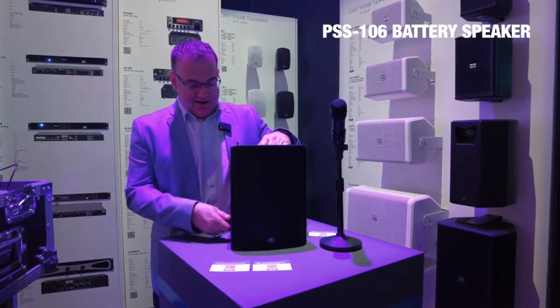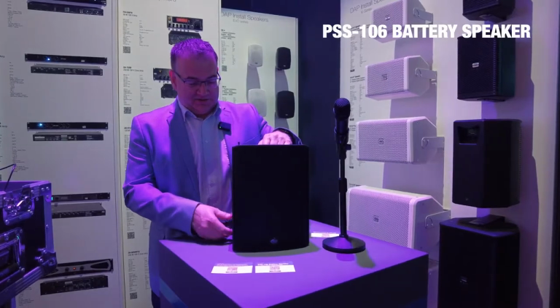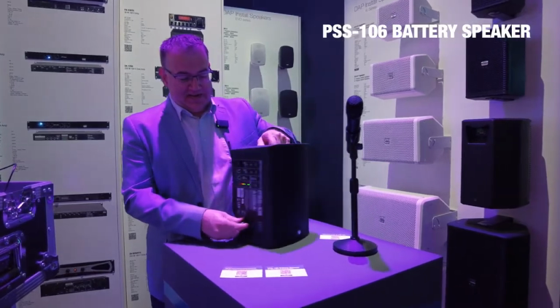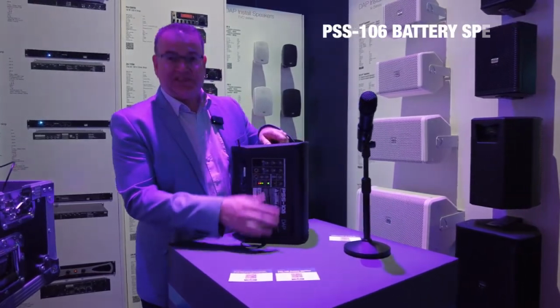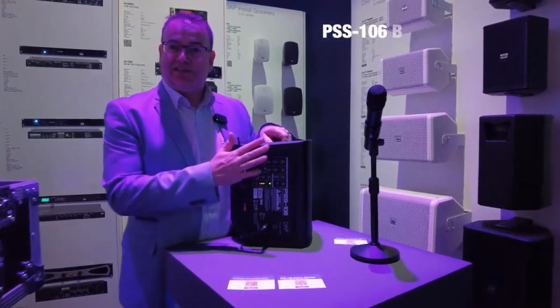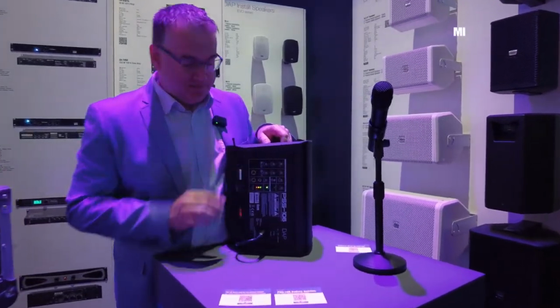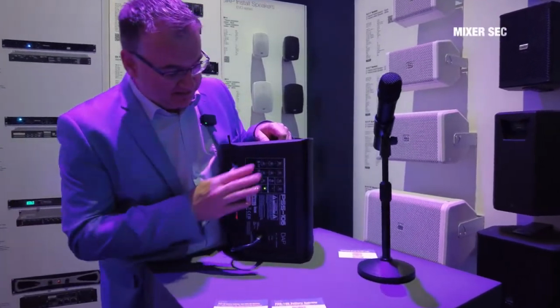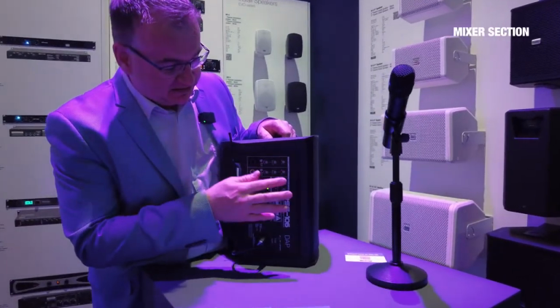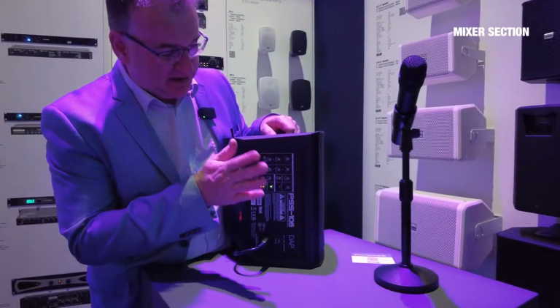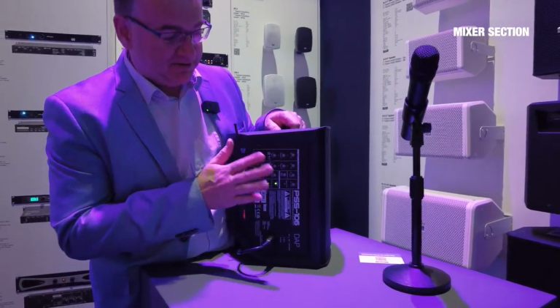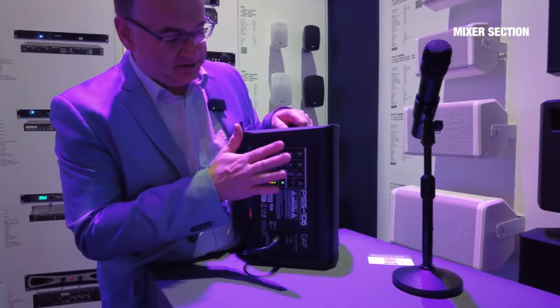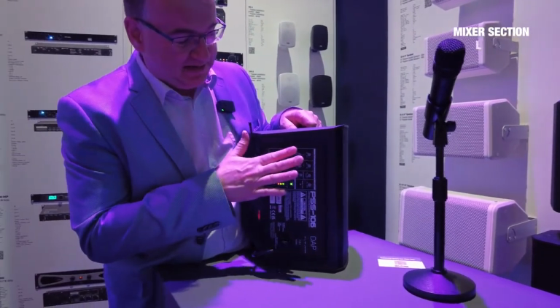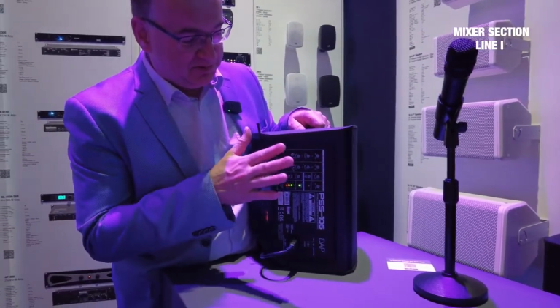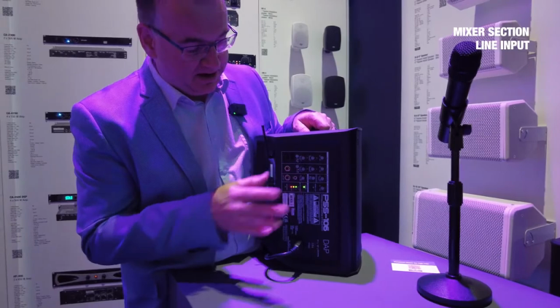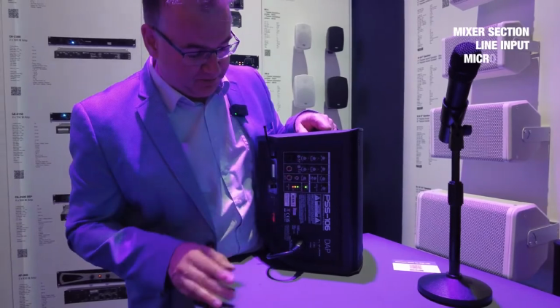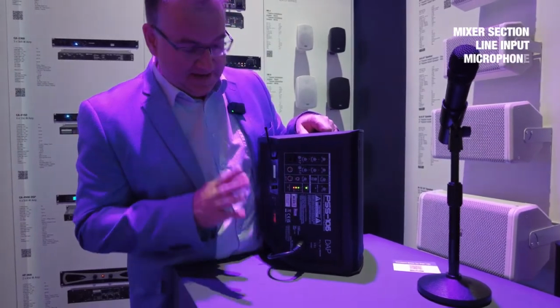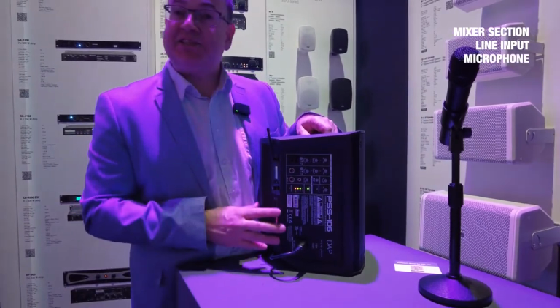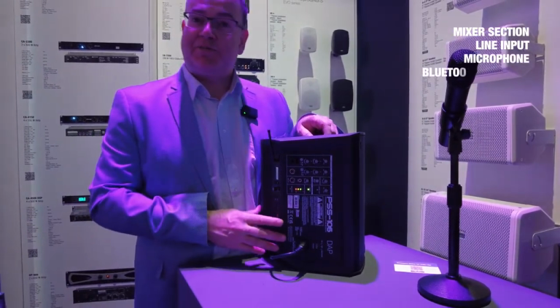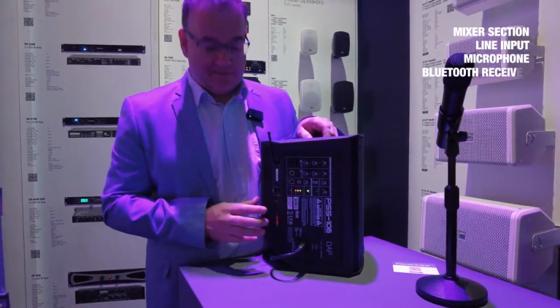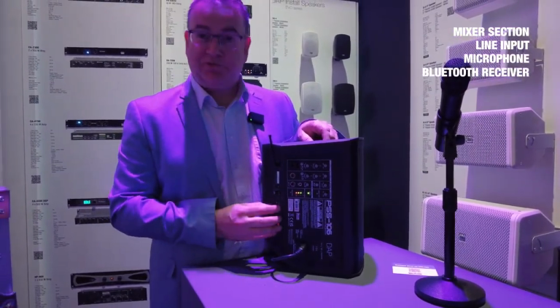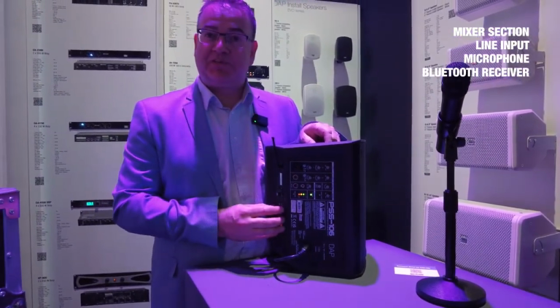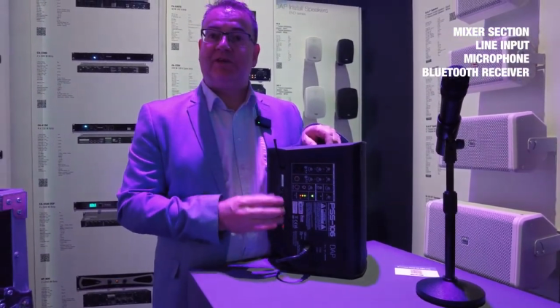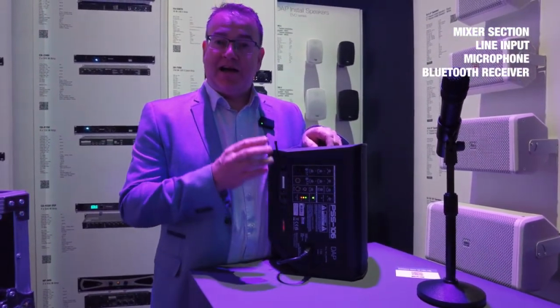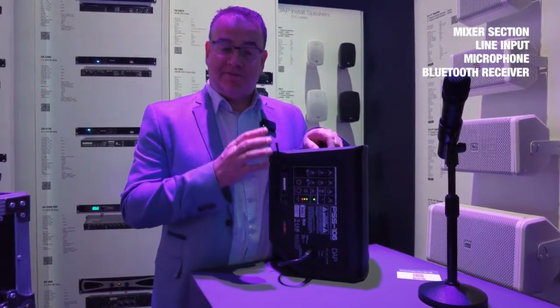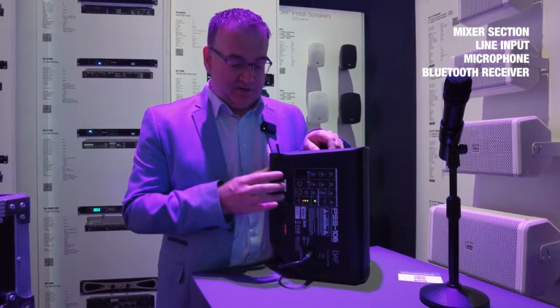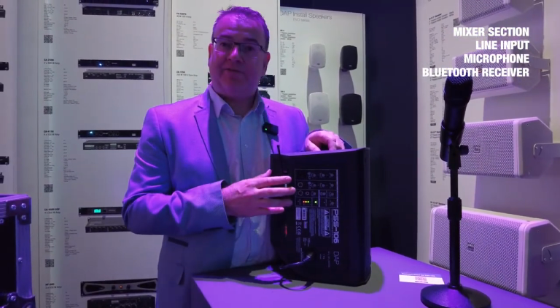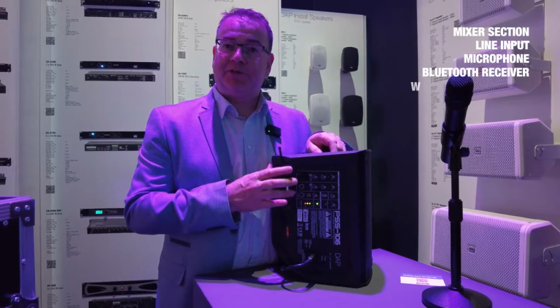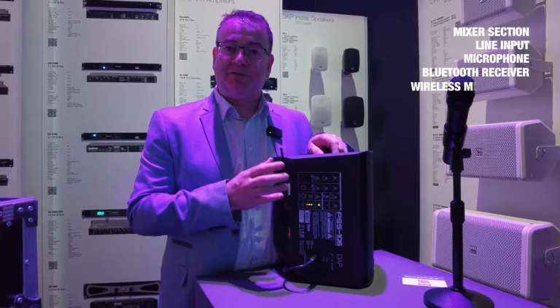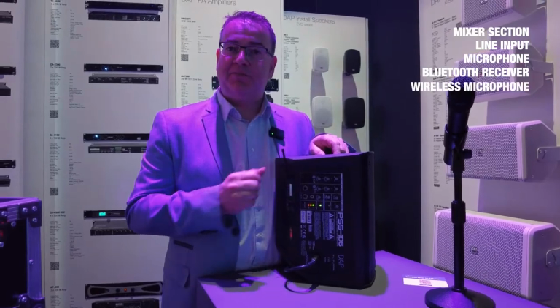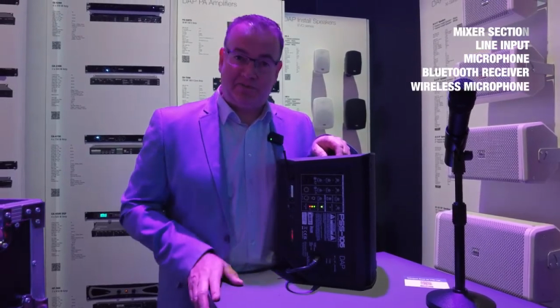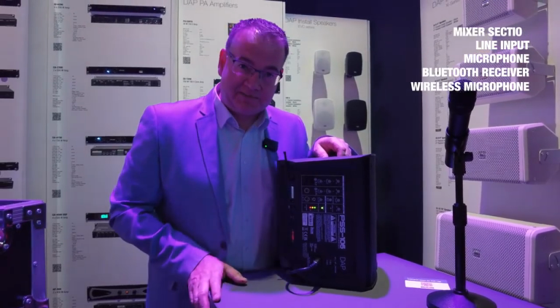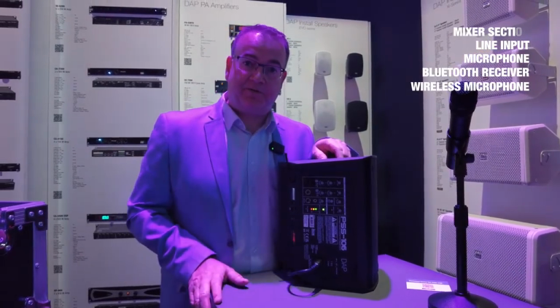On the side you will see its complete mixer section, where you can connect two line inputs or a microphone. It's equipped with a Bluetooth receiver, and we also have the version with the built-in wireless microphone.